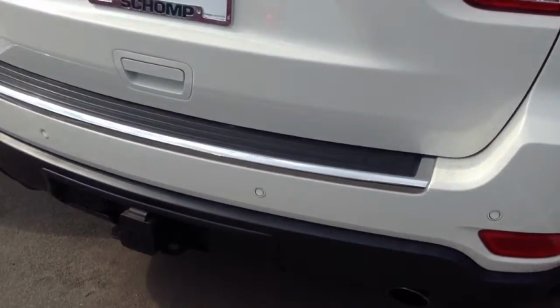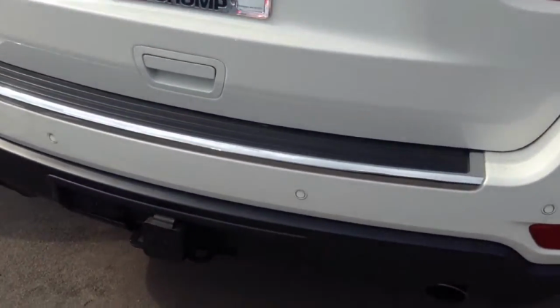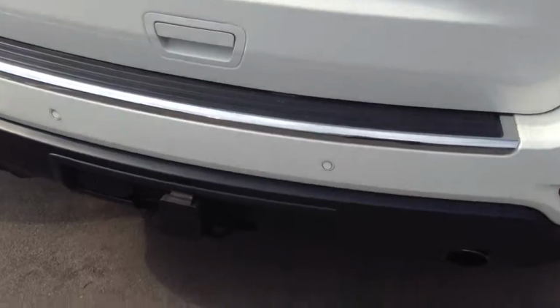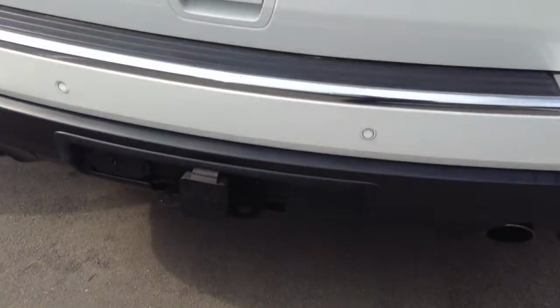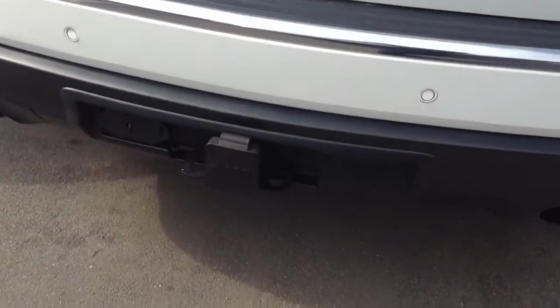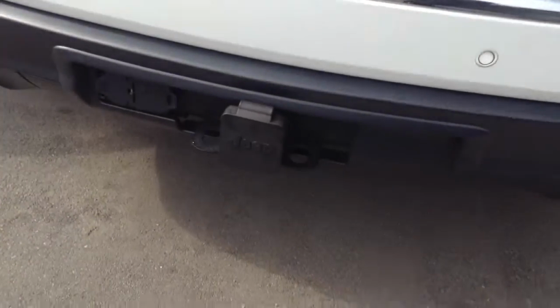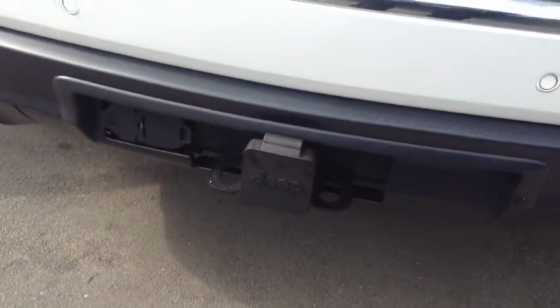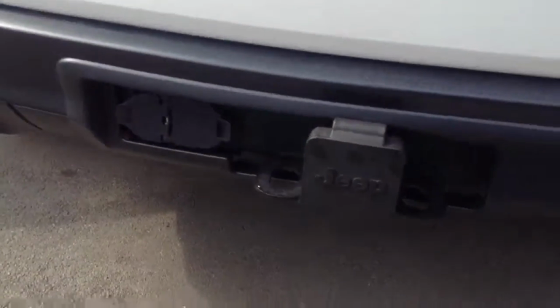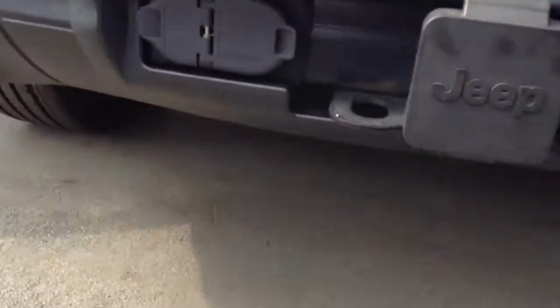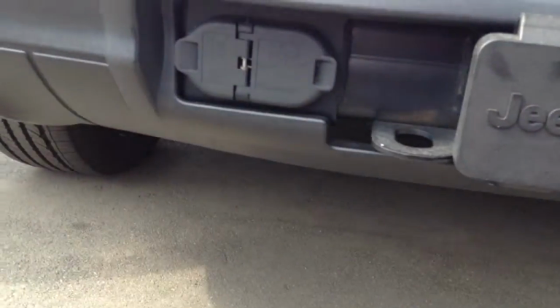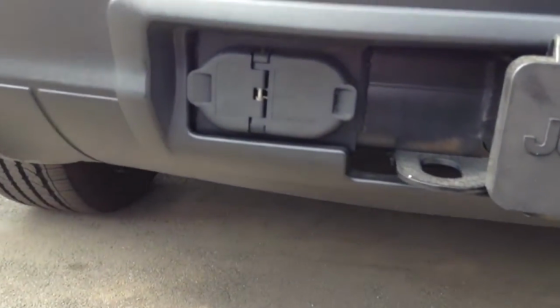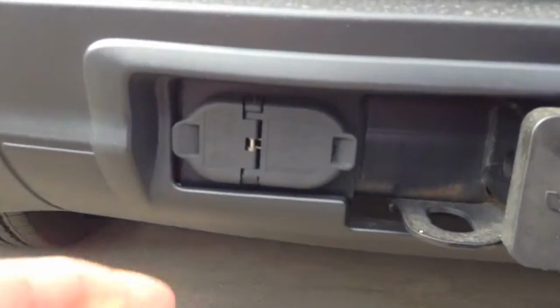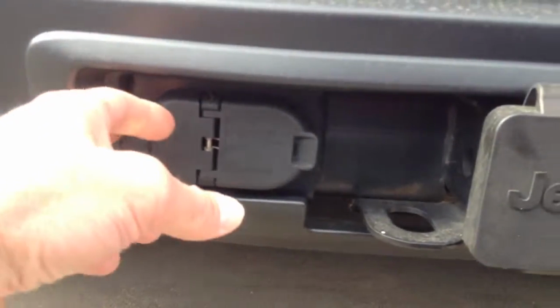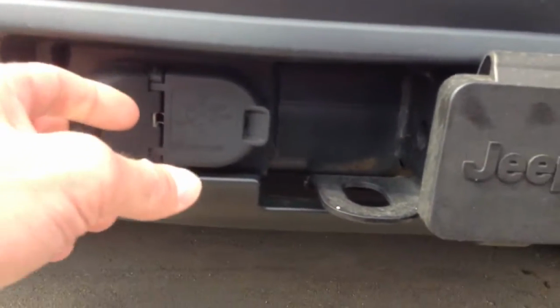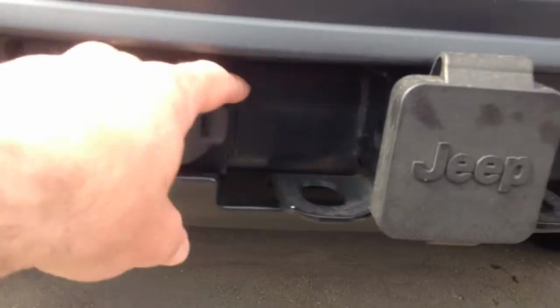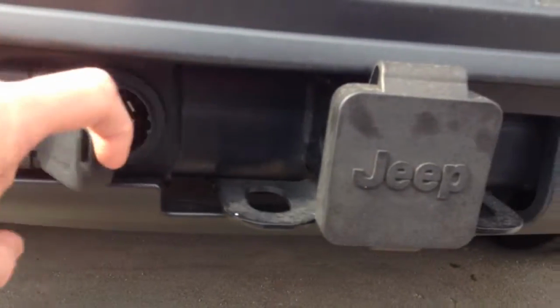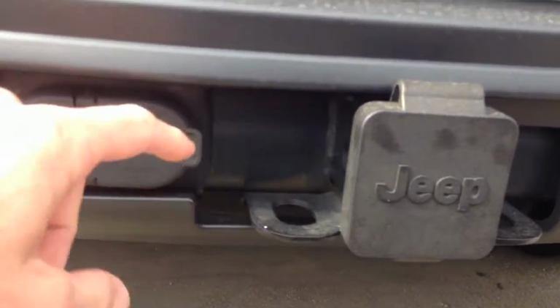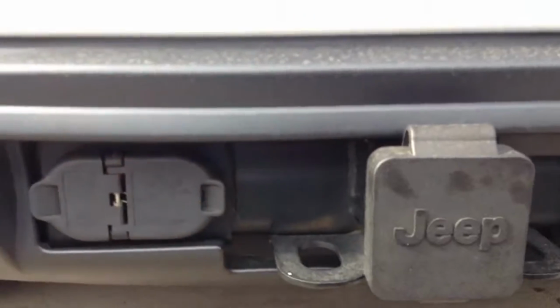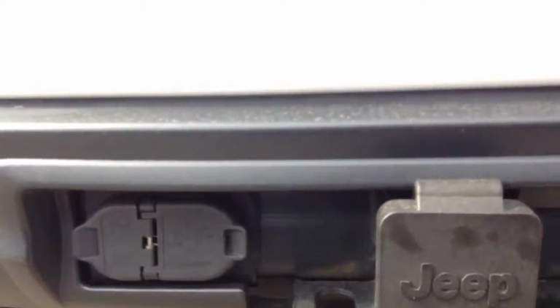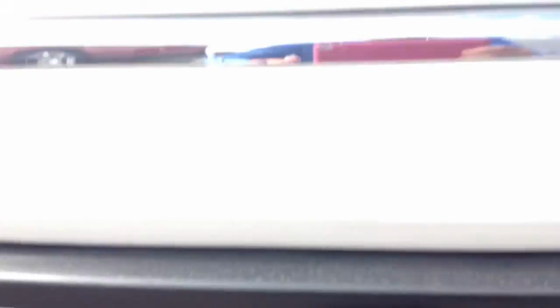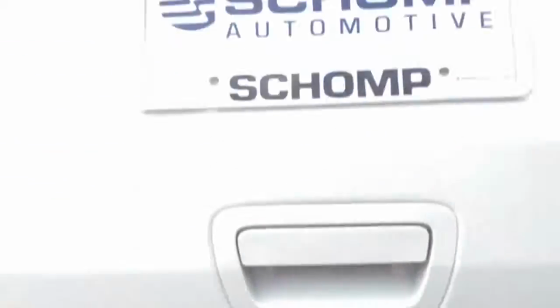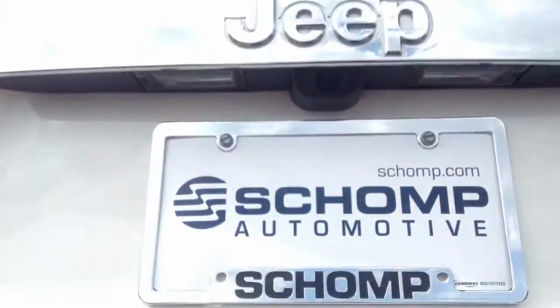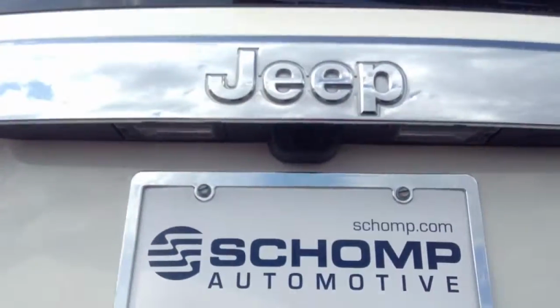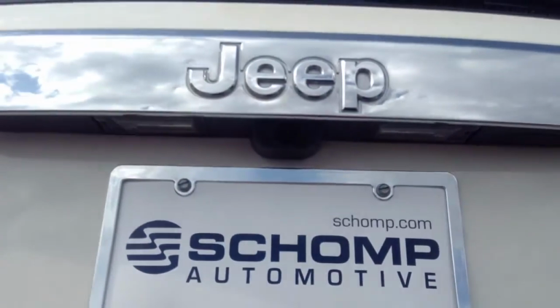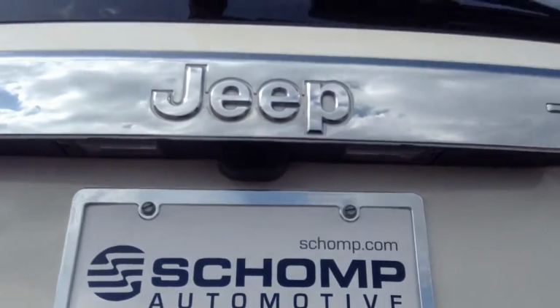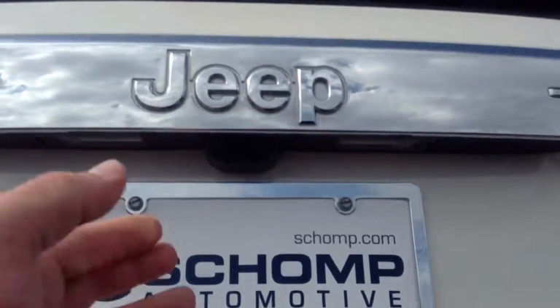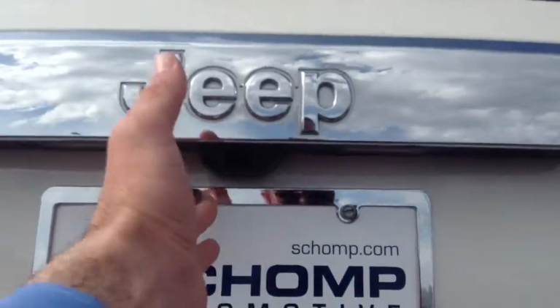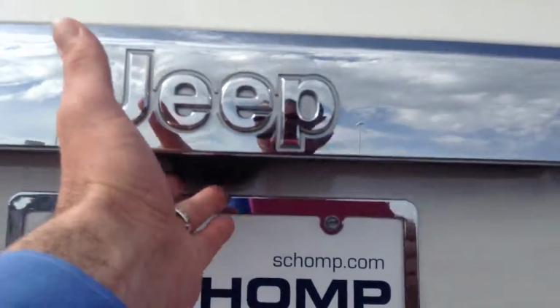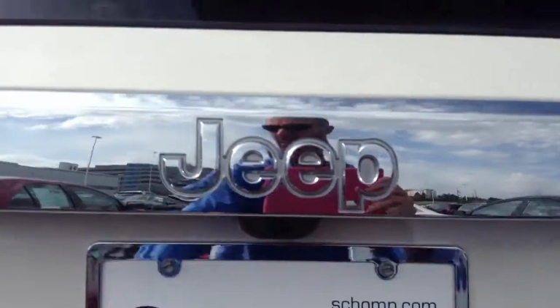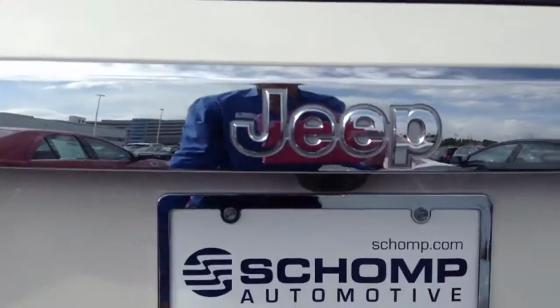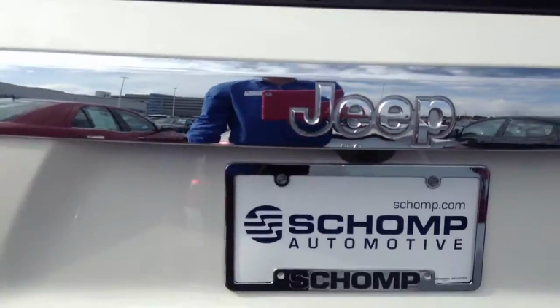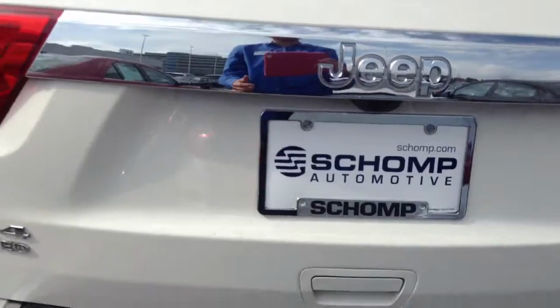It also has a tow package with both hookups for whatever you may be towing if you needed brakes as well. It does have the rear view camera, backup camera — kind of tough to tell there in the light.